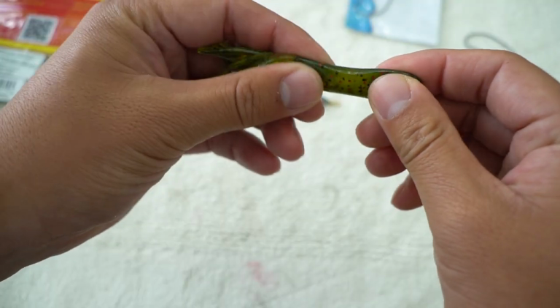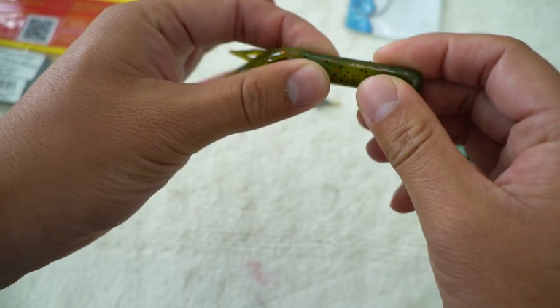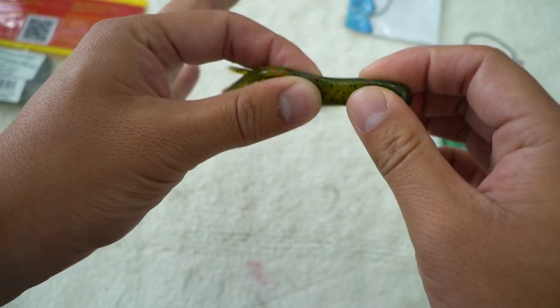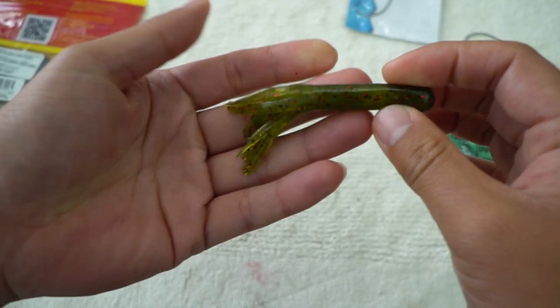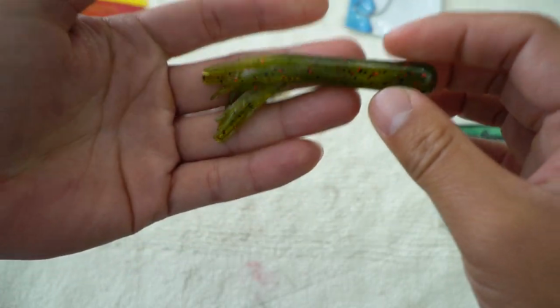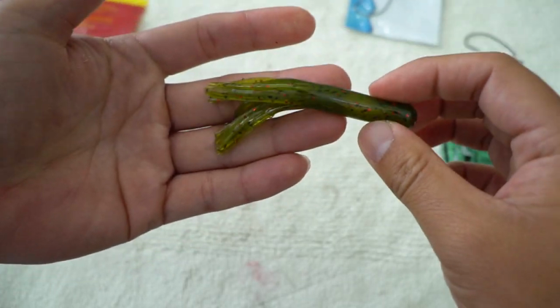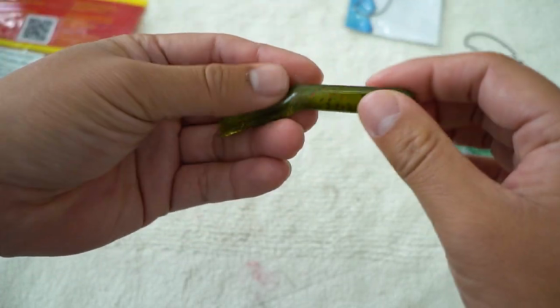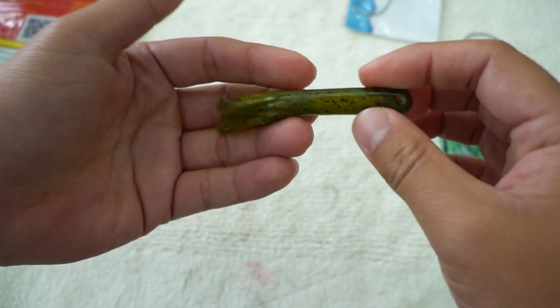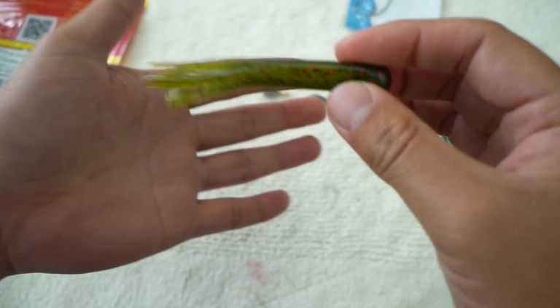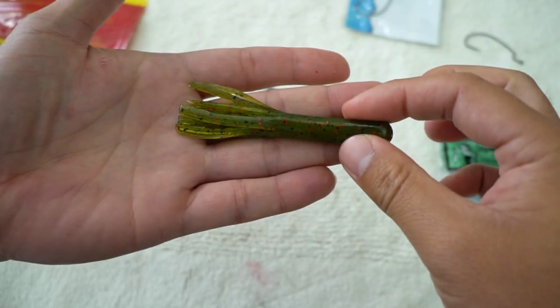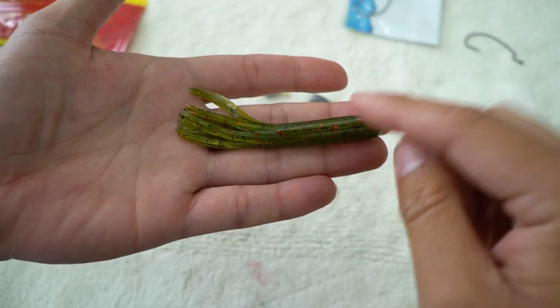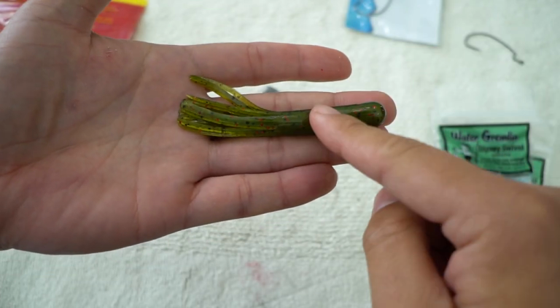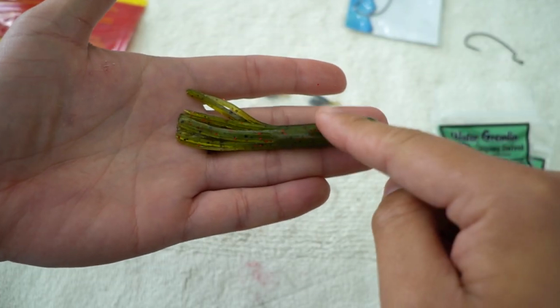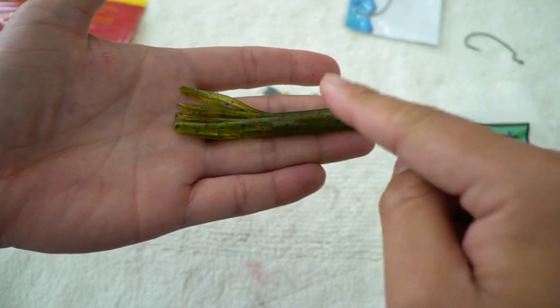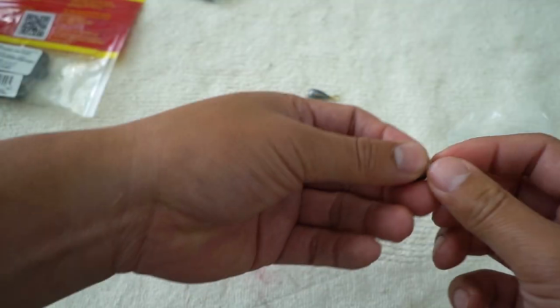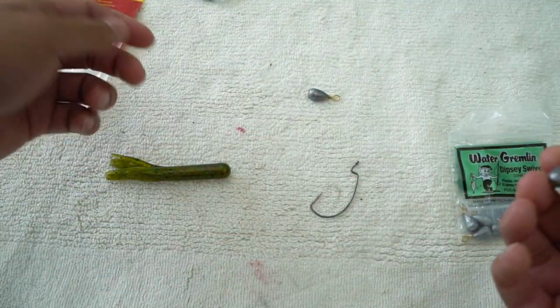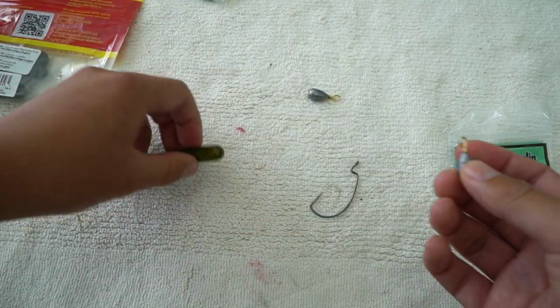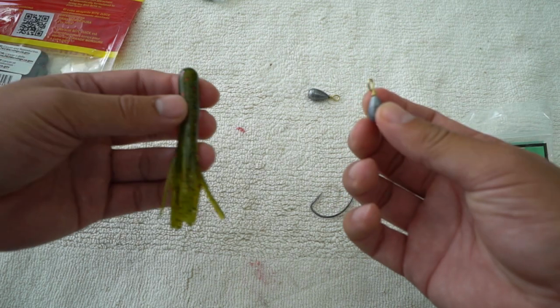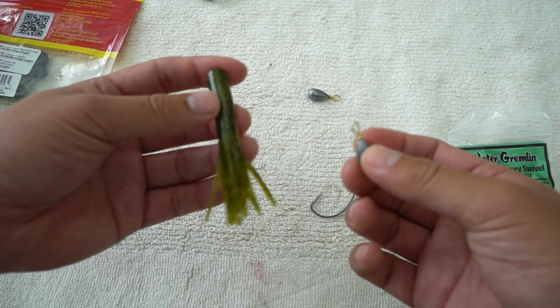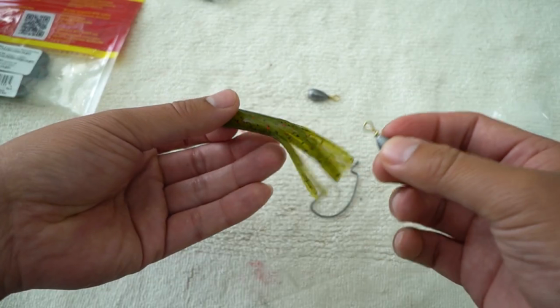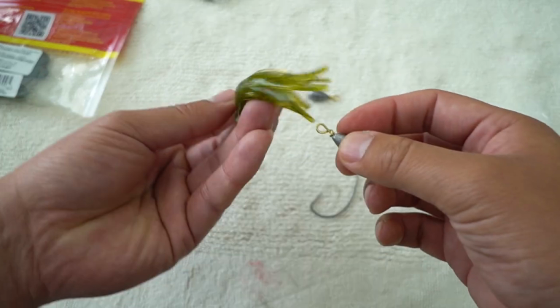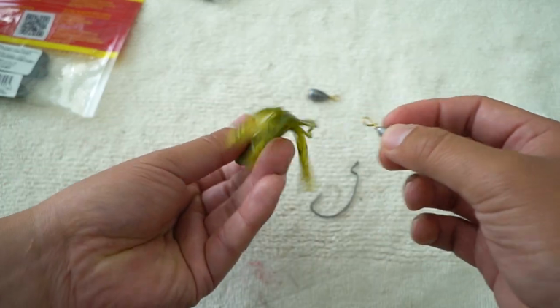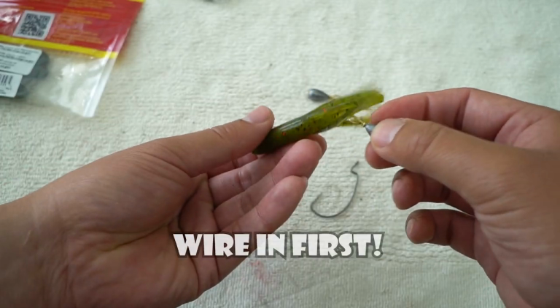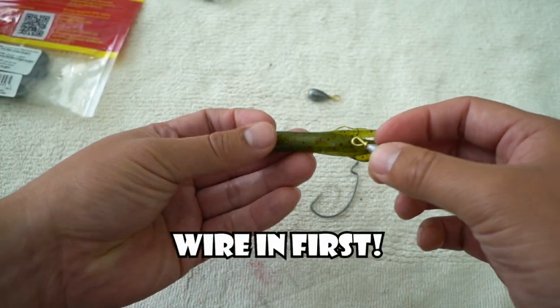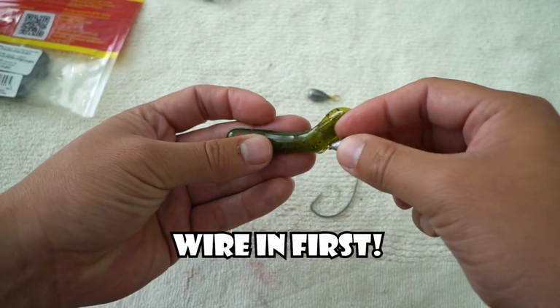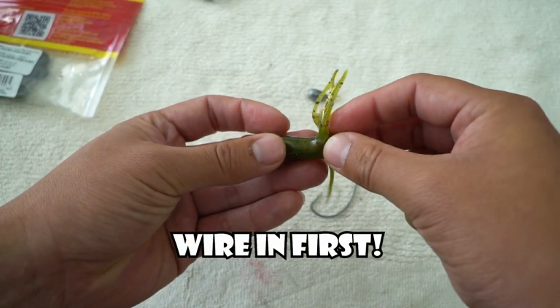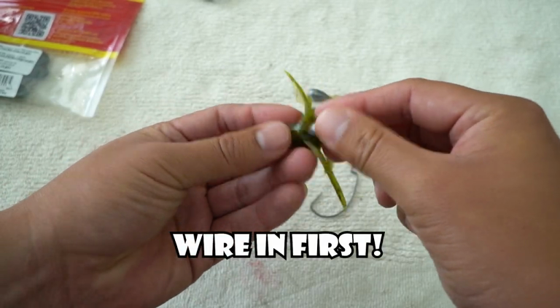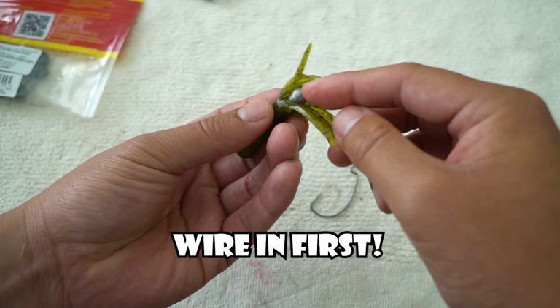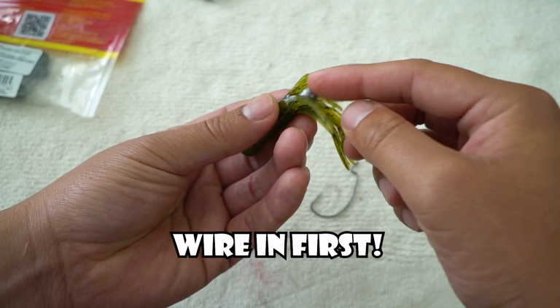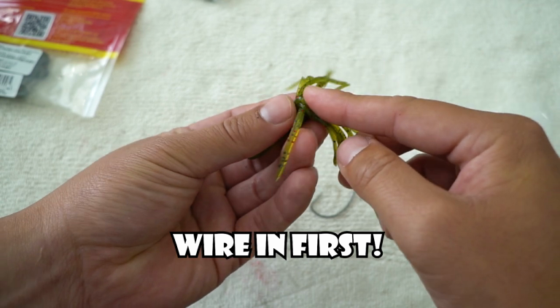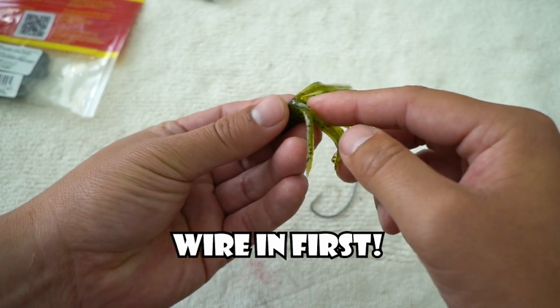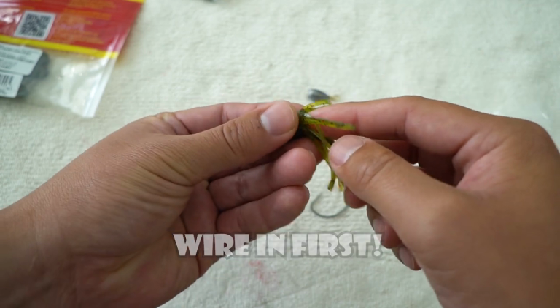These tubes are hollow in between. I know they make tubes that are not hollow at all — you would definitely need a tube that is hollow within. First thing you want to do is take your weight and shove it into the bottom of your tube. And if you need to, you can always lubricate using saliva.